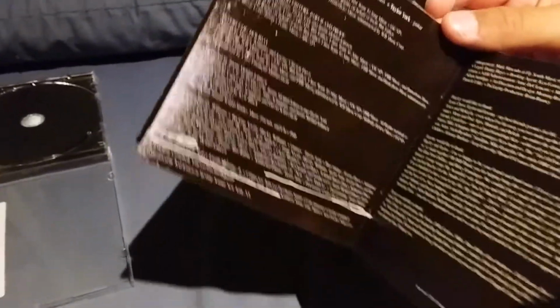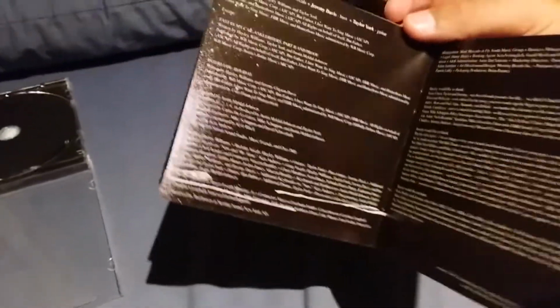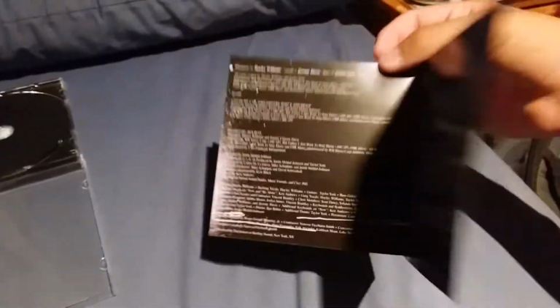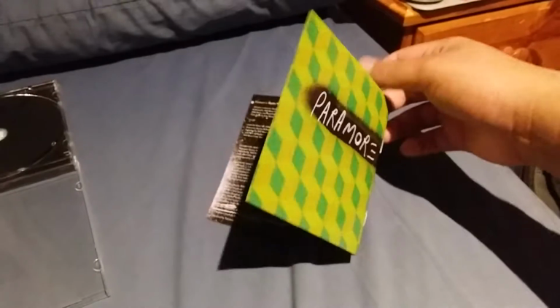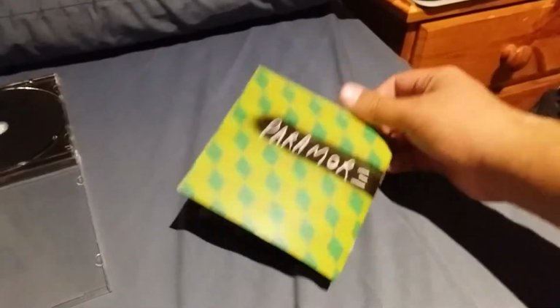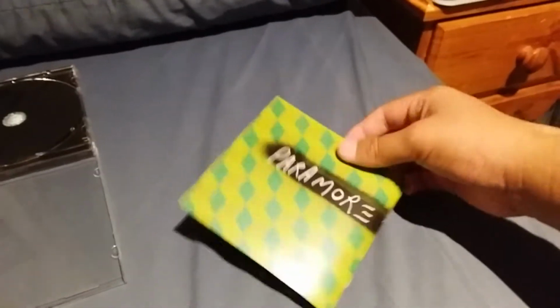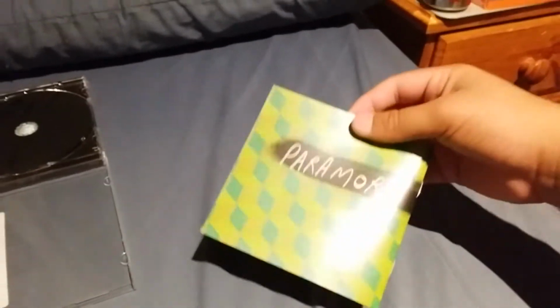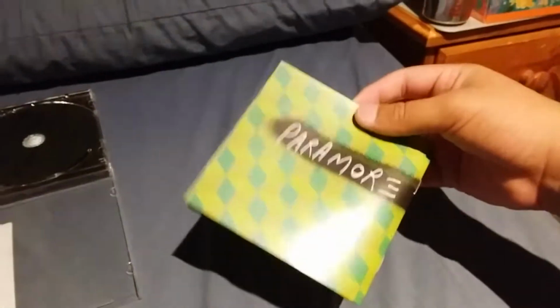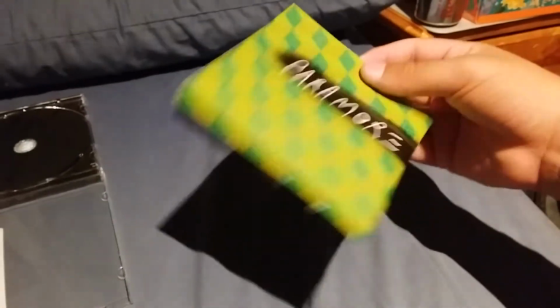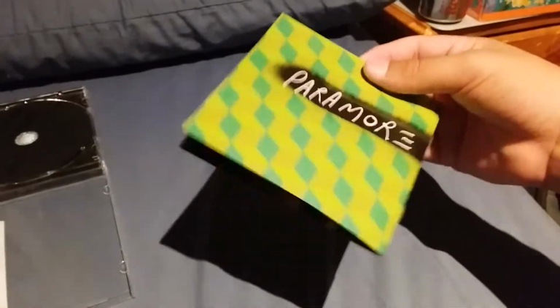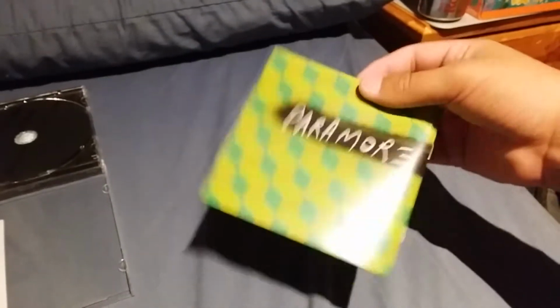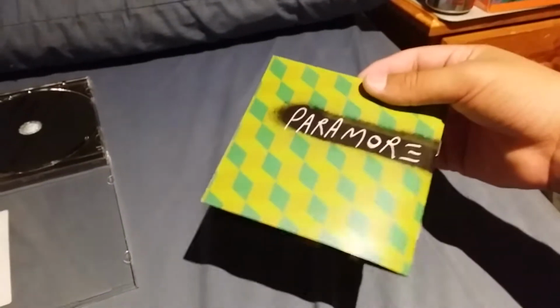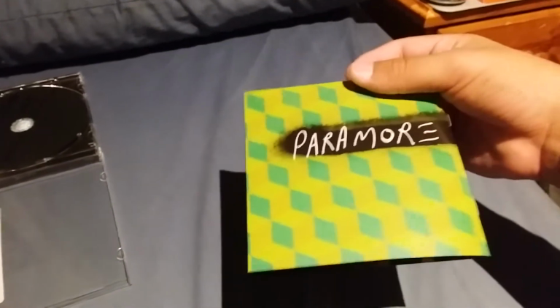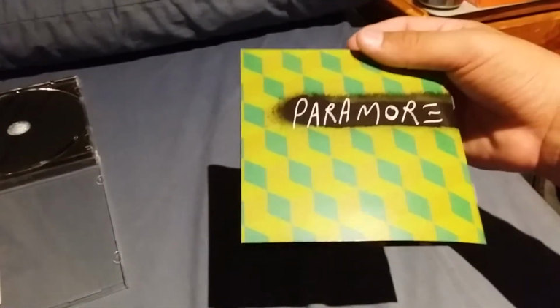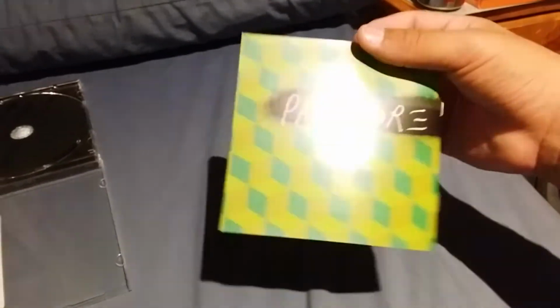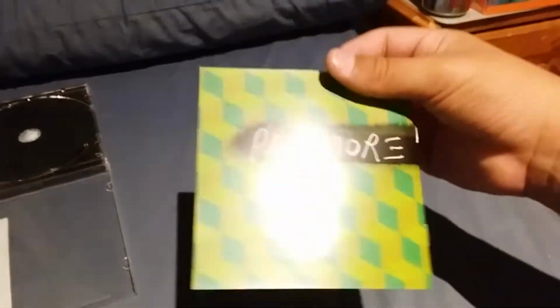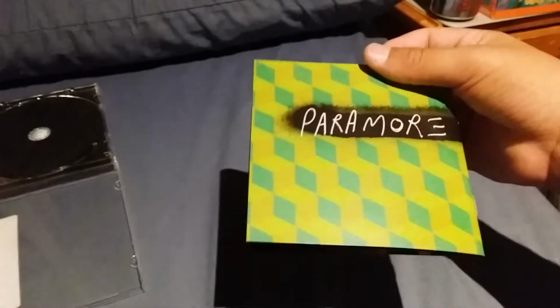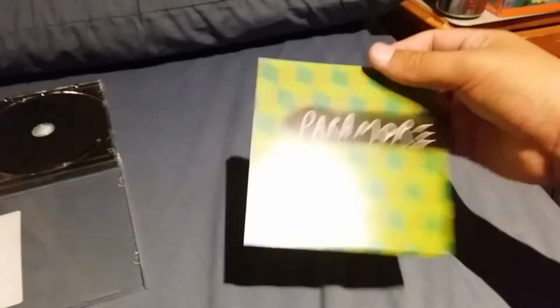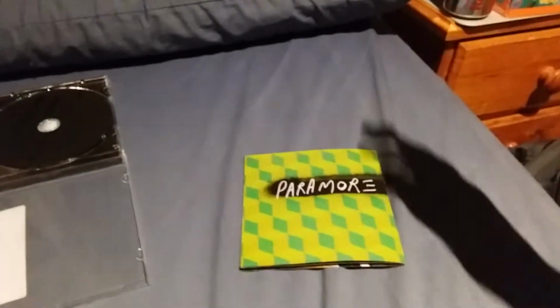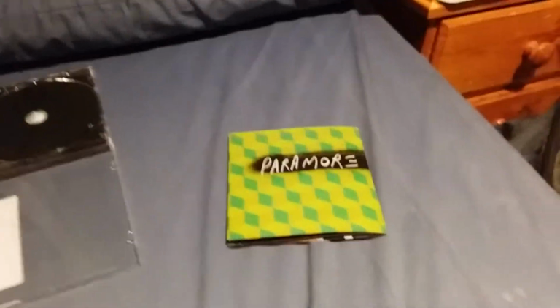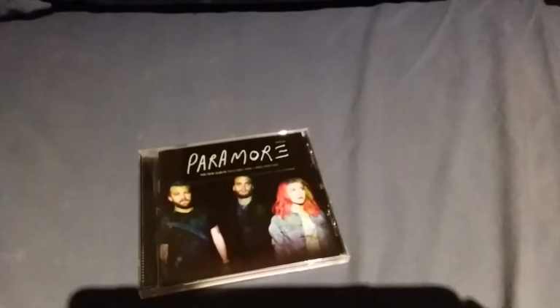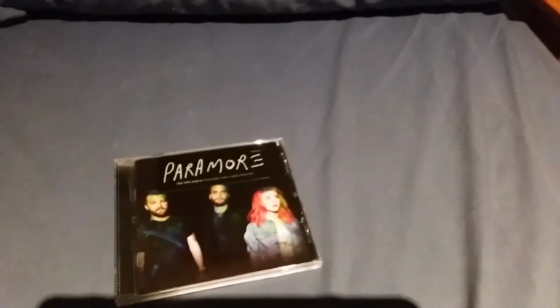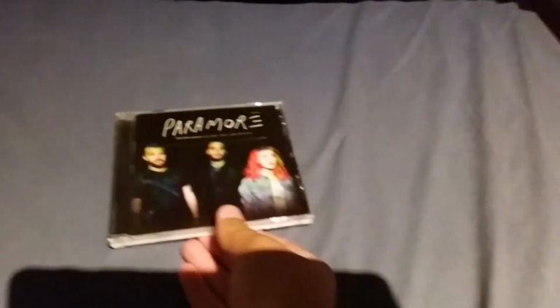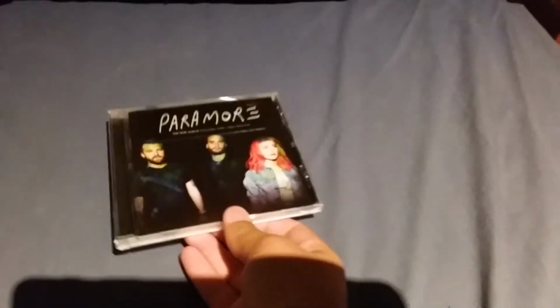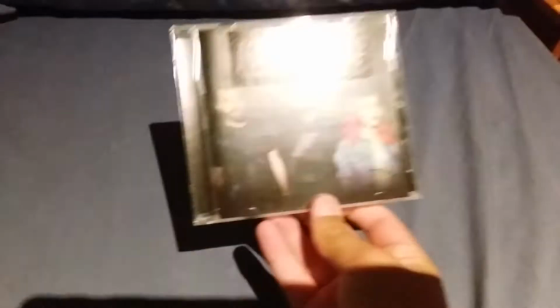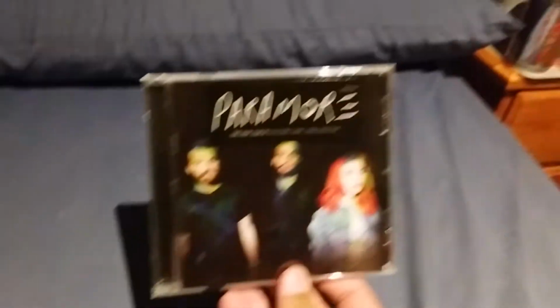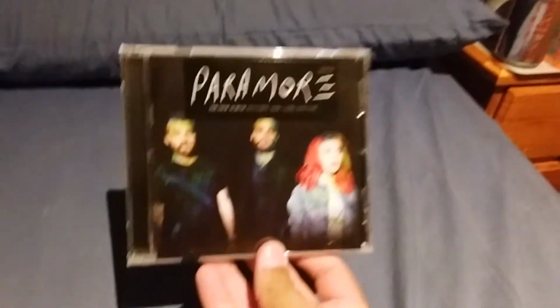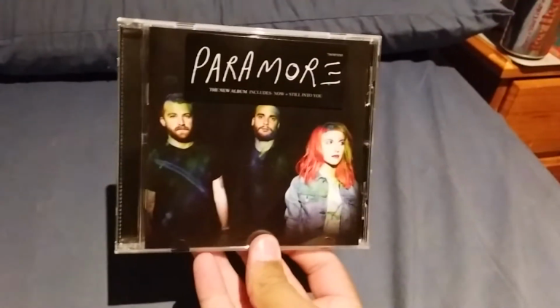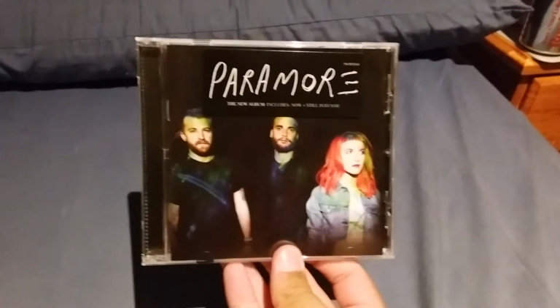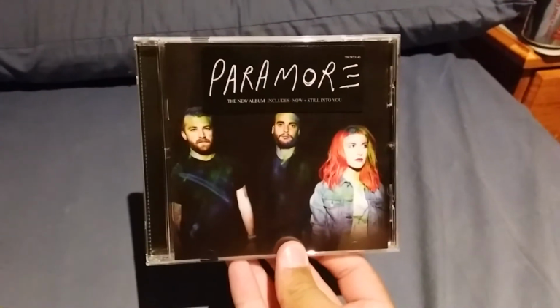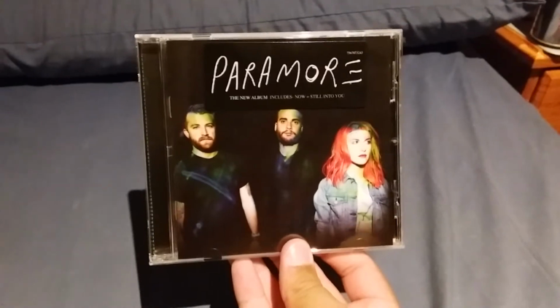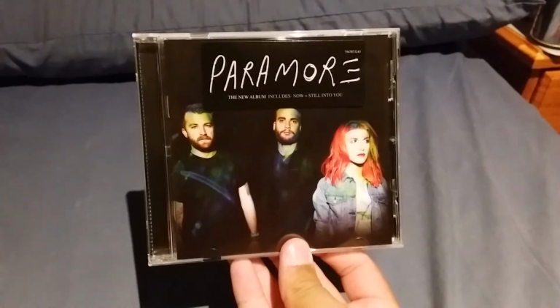Except for this little interlude where it says that he did the work. That is just the overall inside of this little booklet. I'm gonna put it back in right now. And that was the entire self-titled Paramore album. Let's move on to the next one.